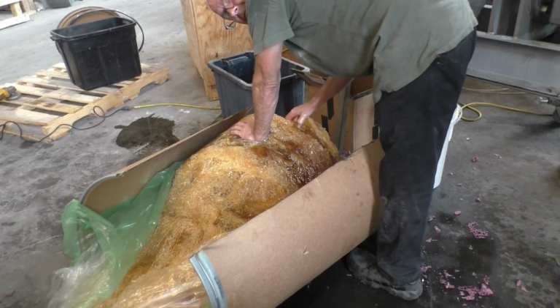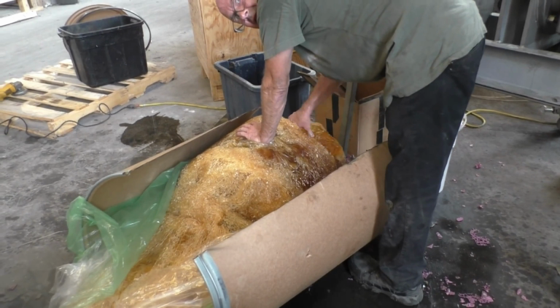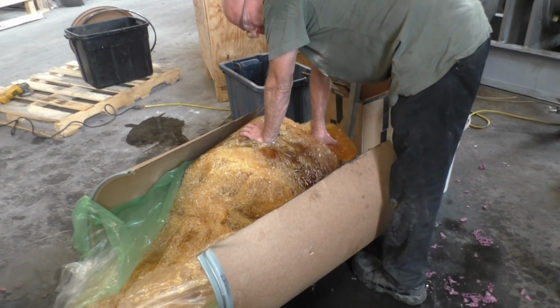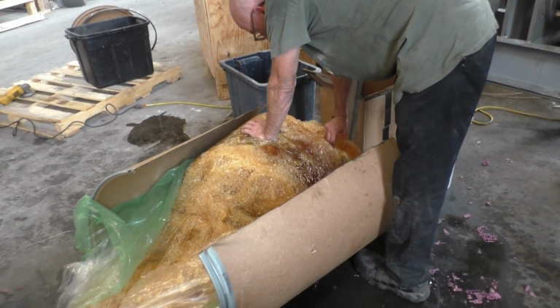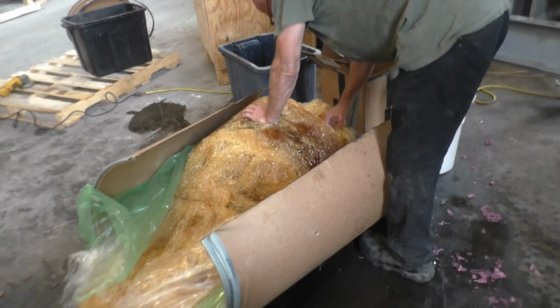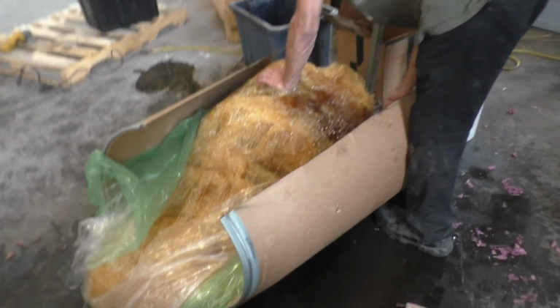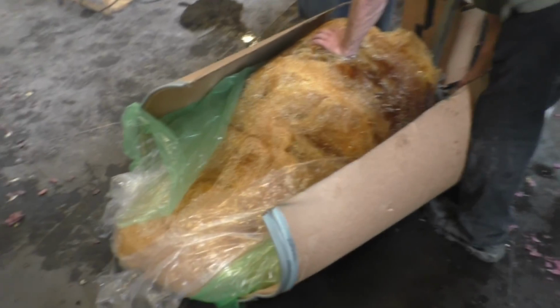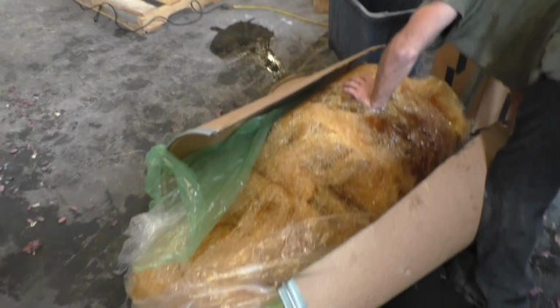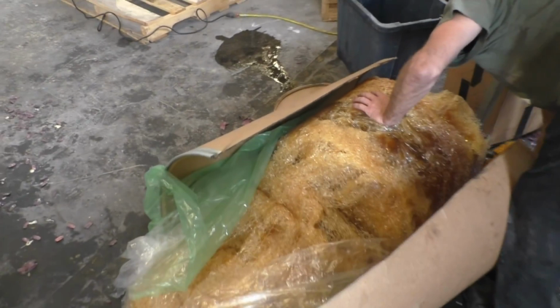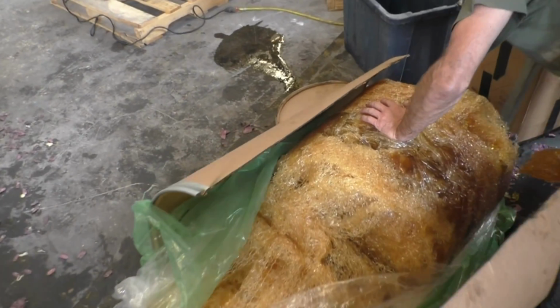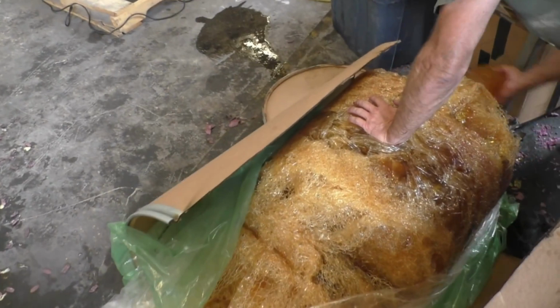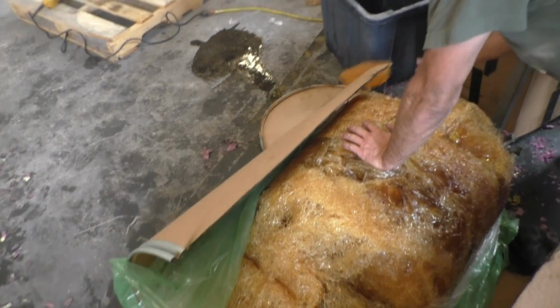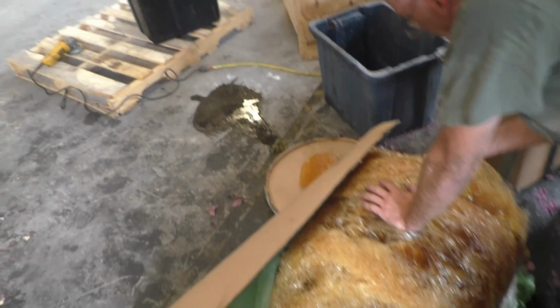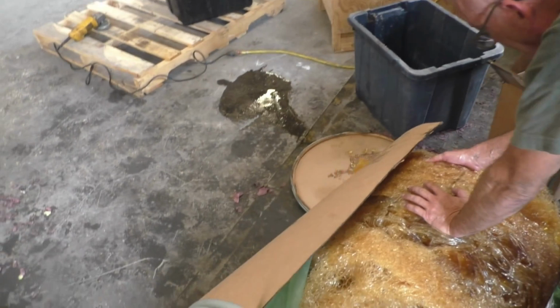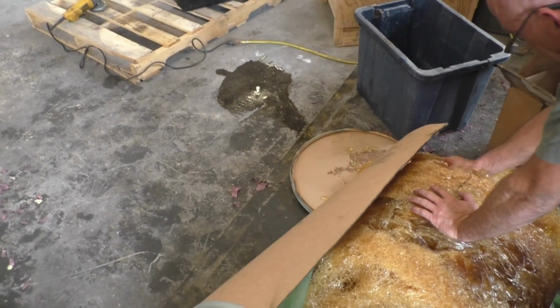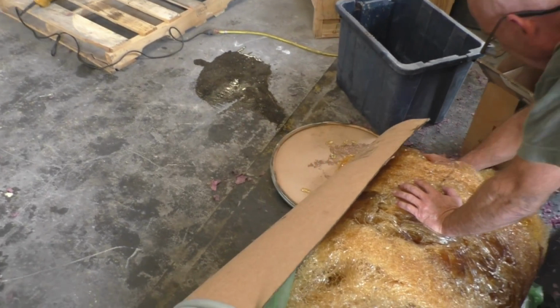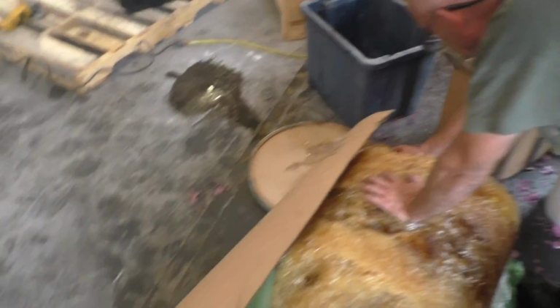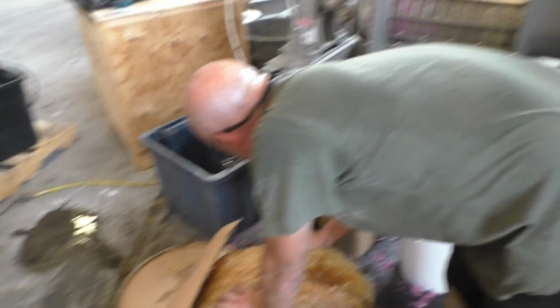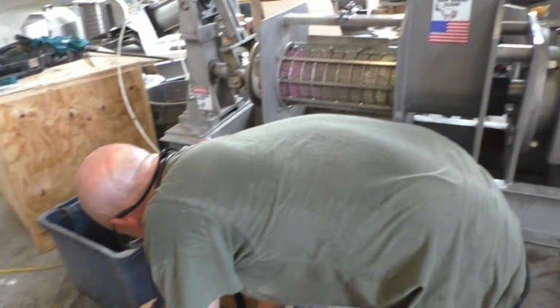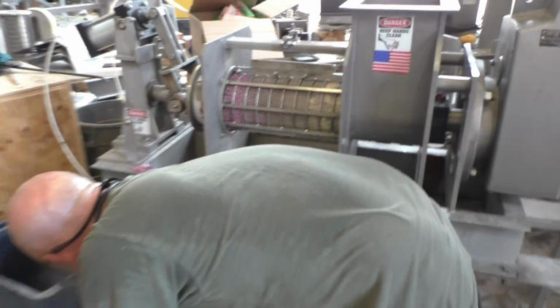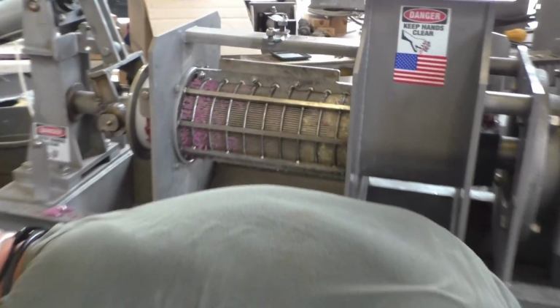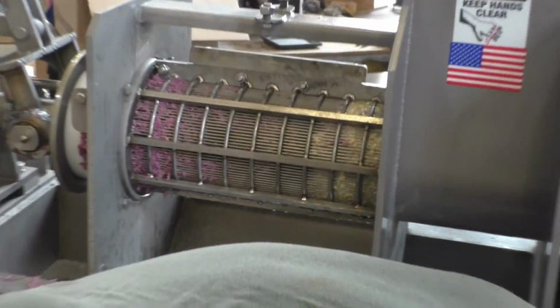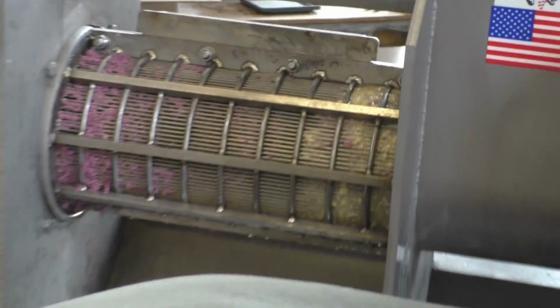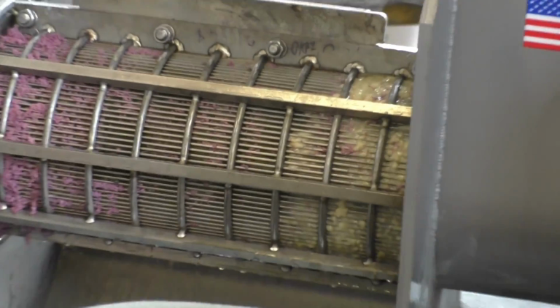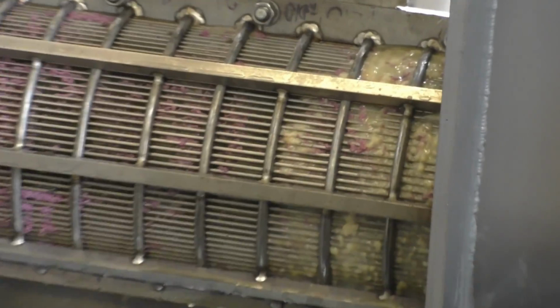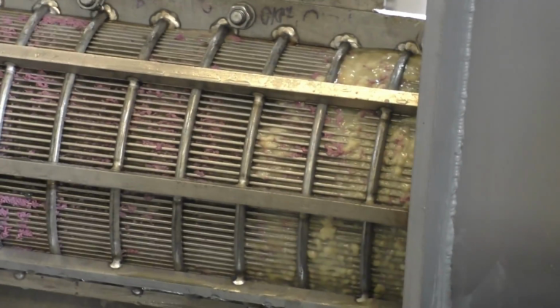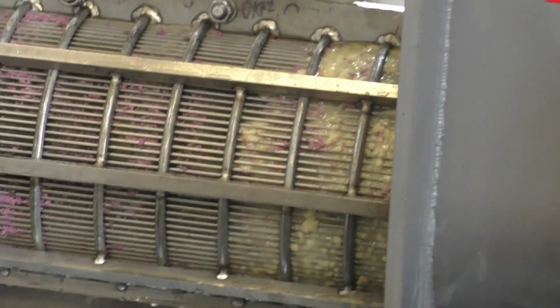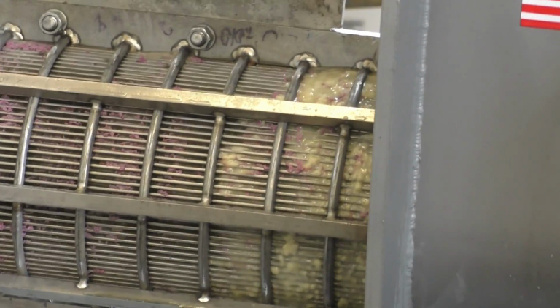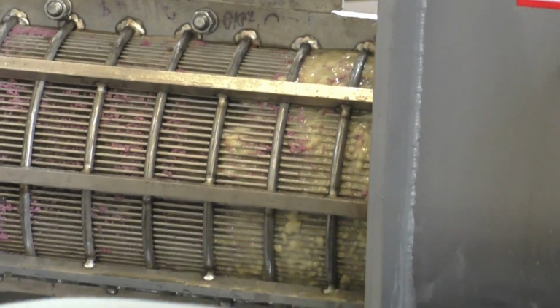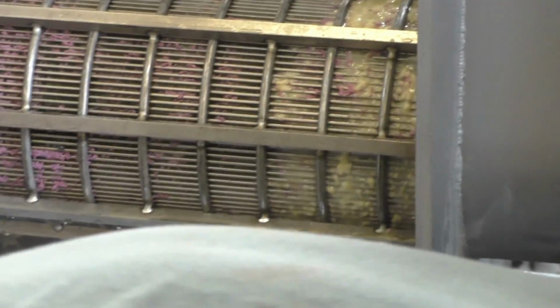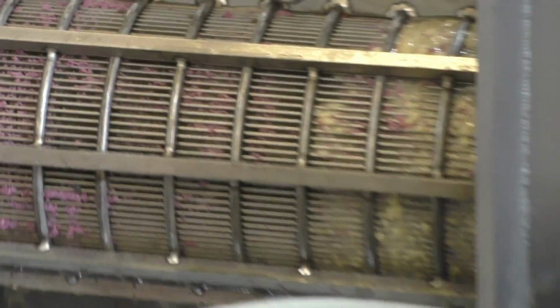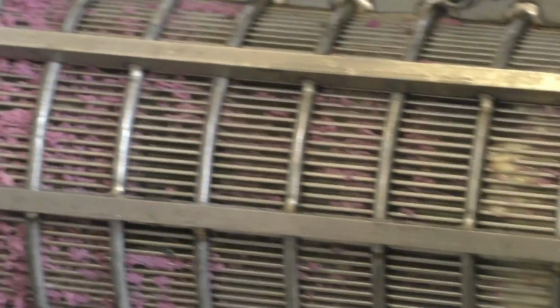Oh, that's gel caps — yeah, we won't throw the gel caps in. I see we got some gel cap material there; I think that white comes from gel caps.